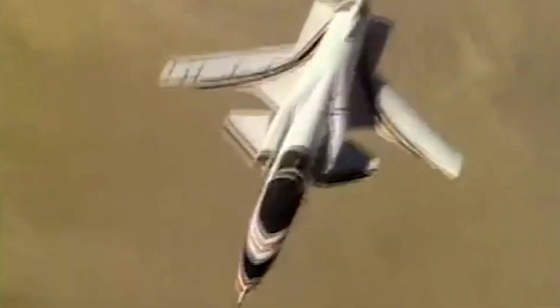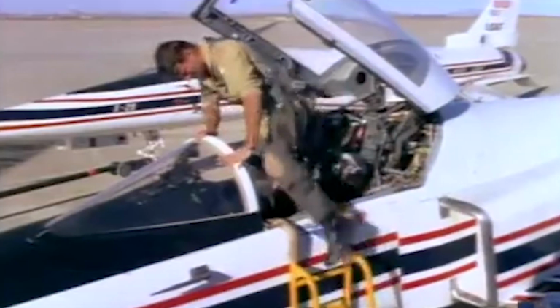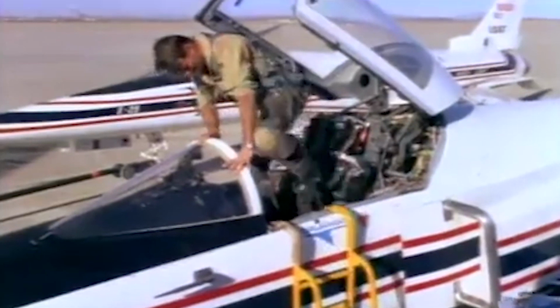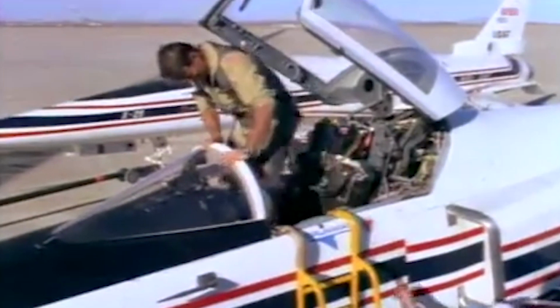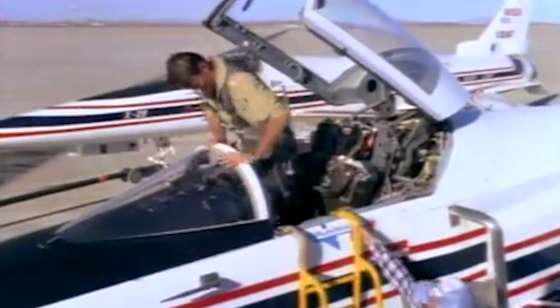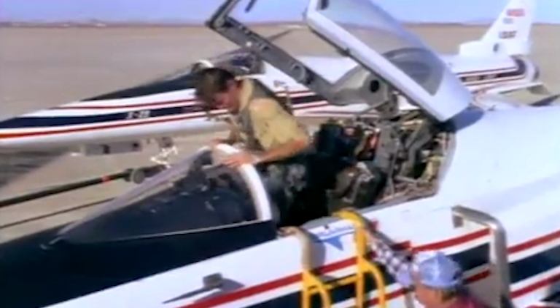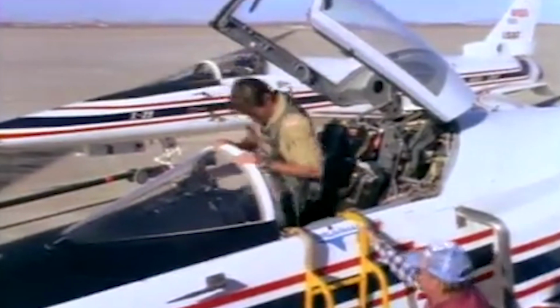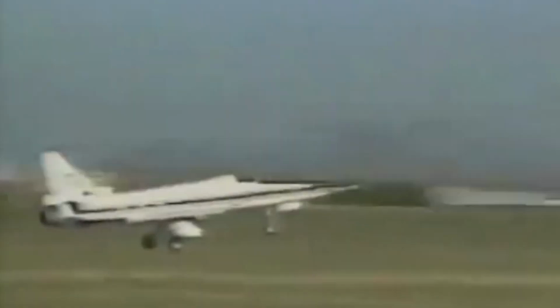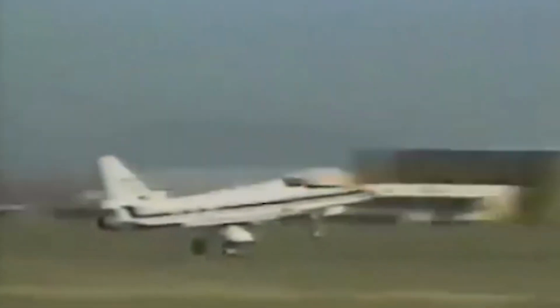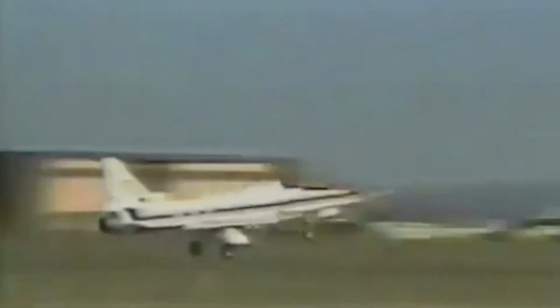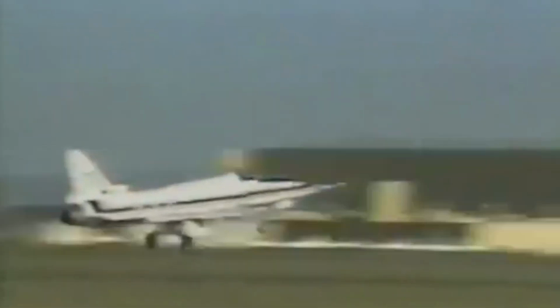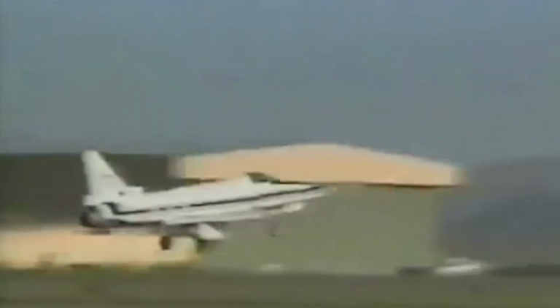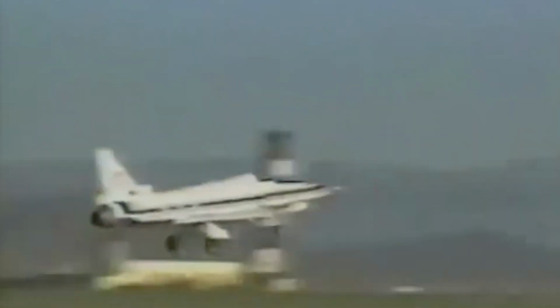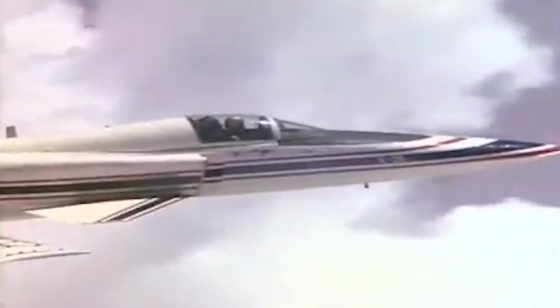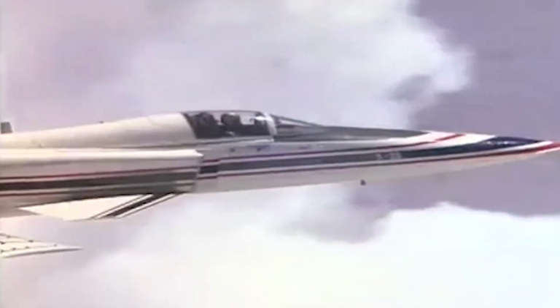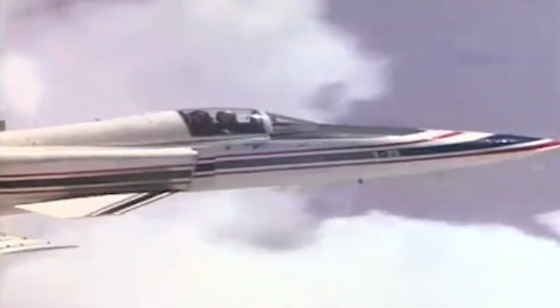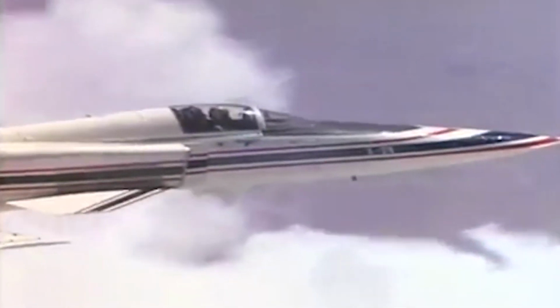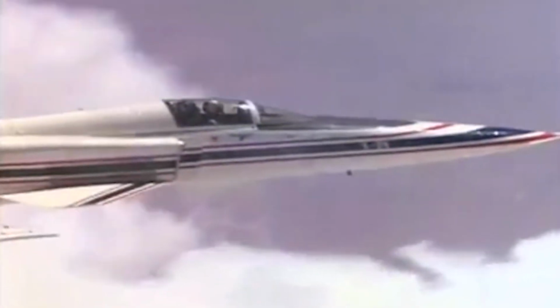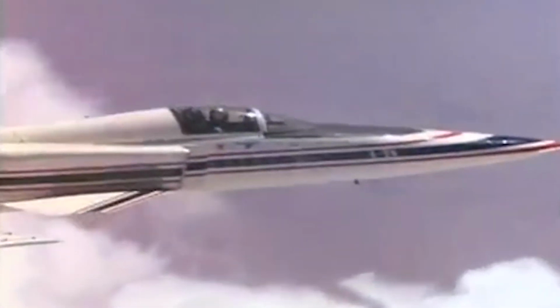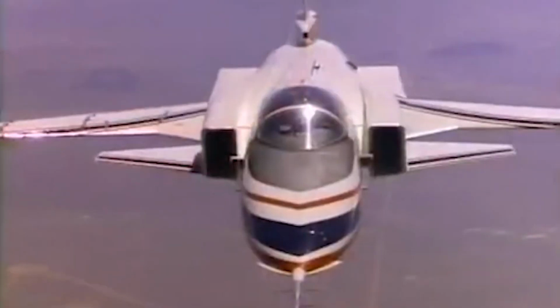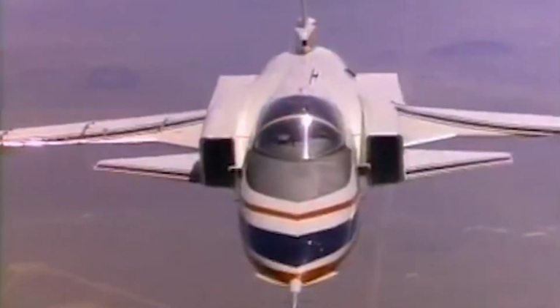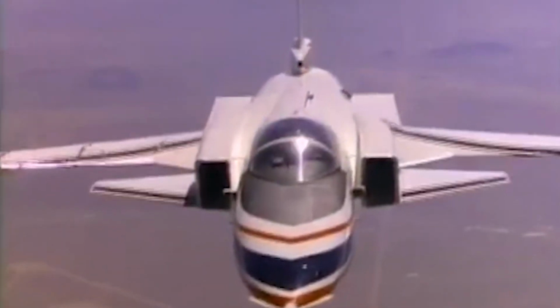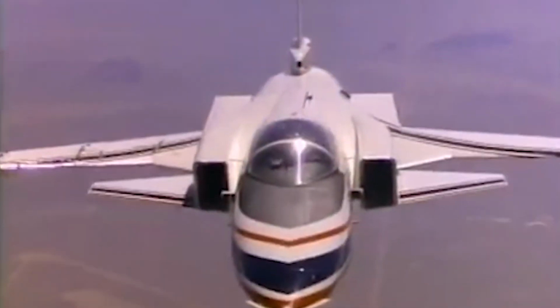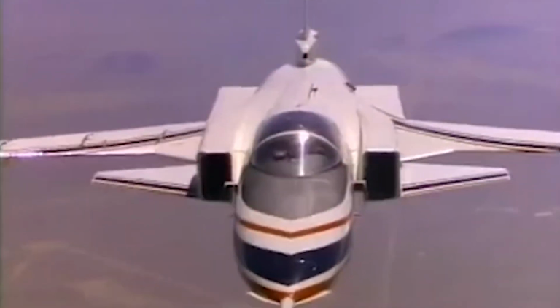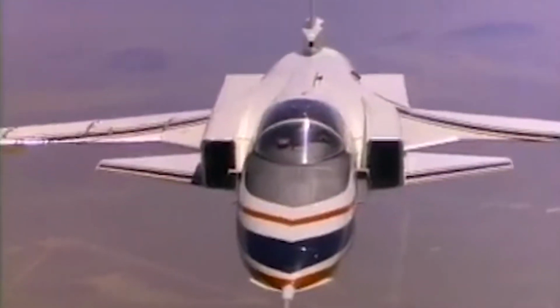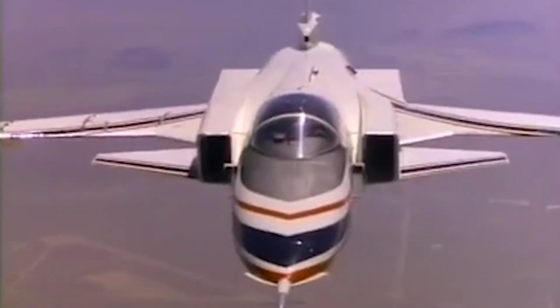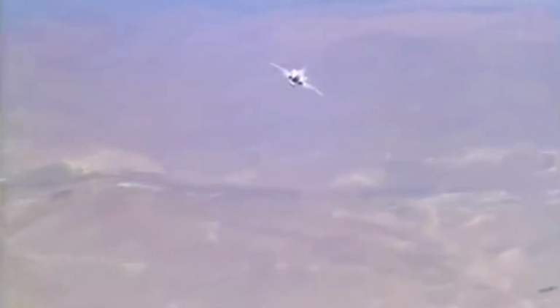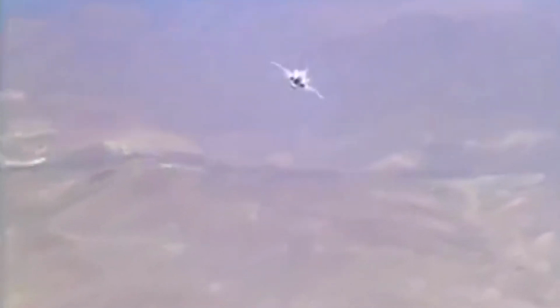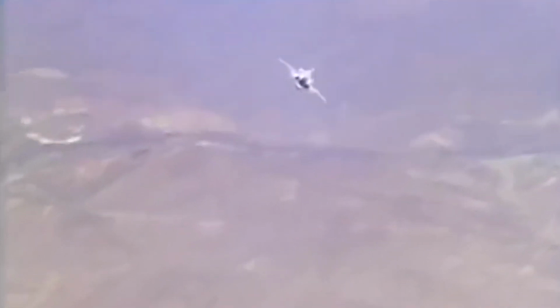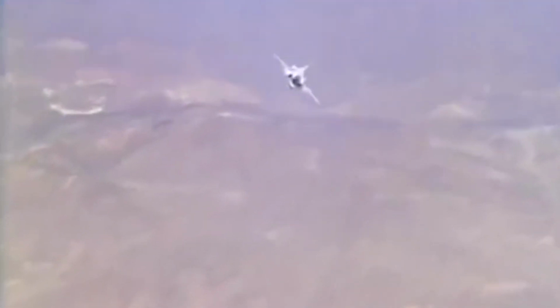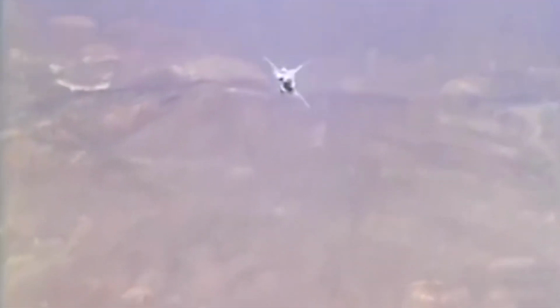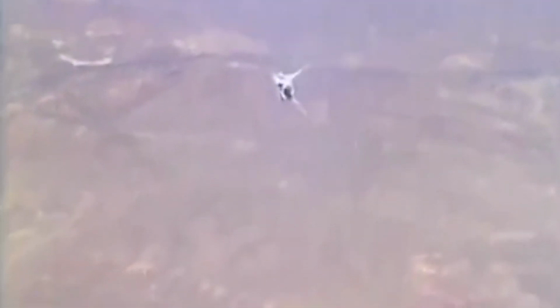Taking to the skies in 1984, the capability demonstrator introduced revolutionary technologies and became the first forward swept wing aircraft to break the sound barrier.